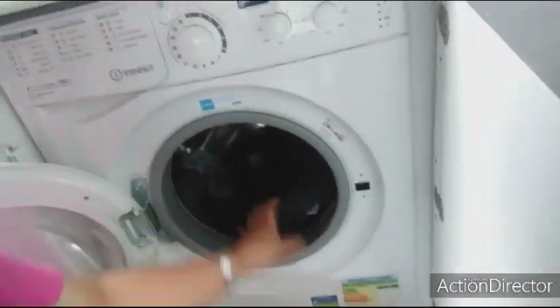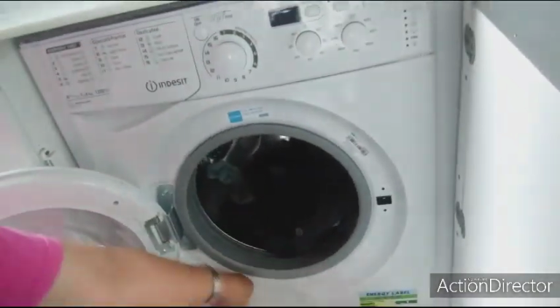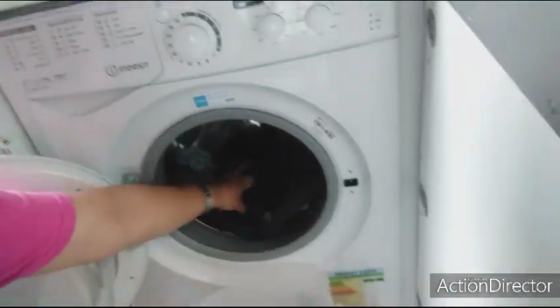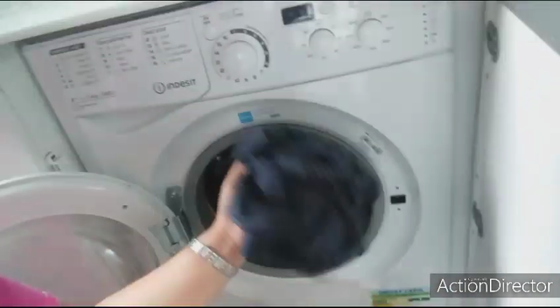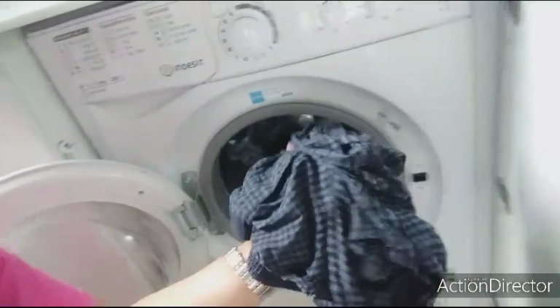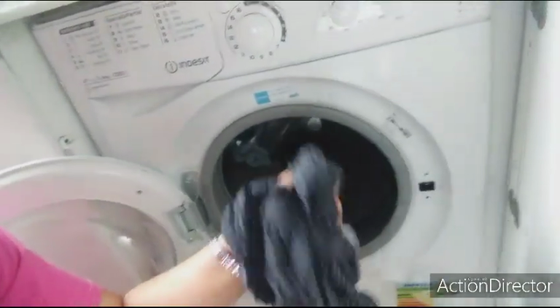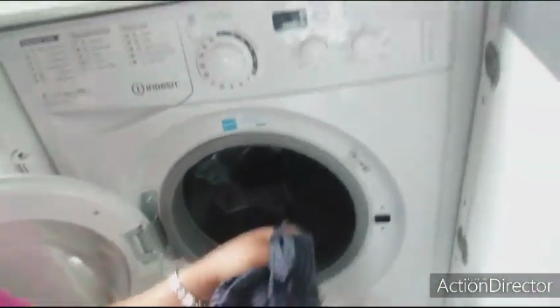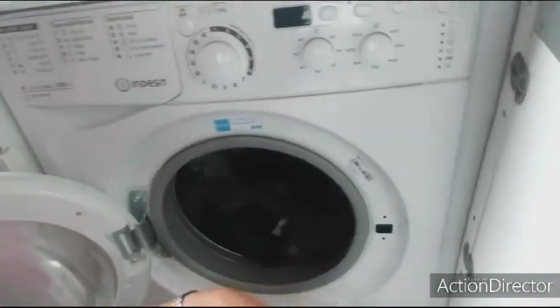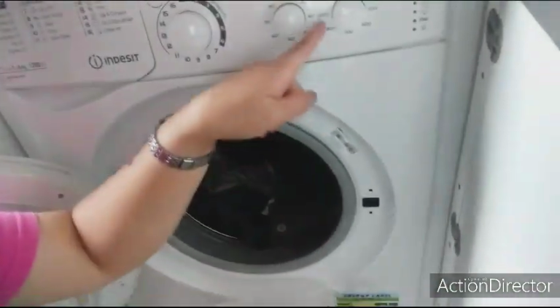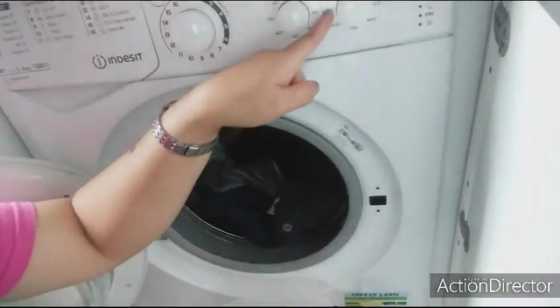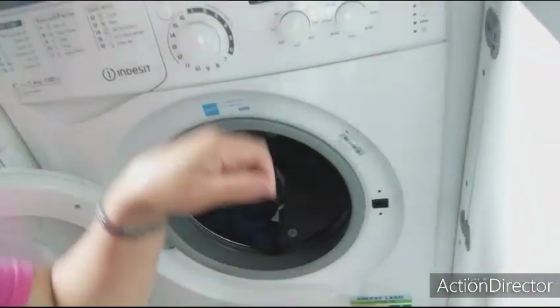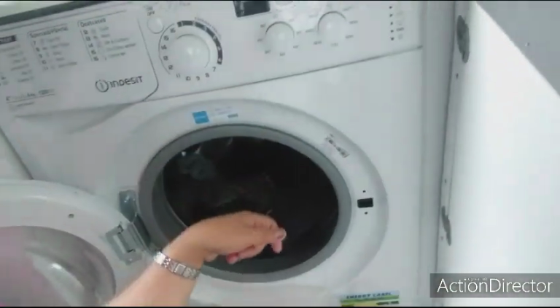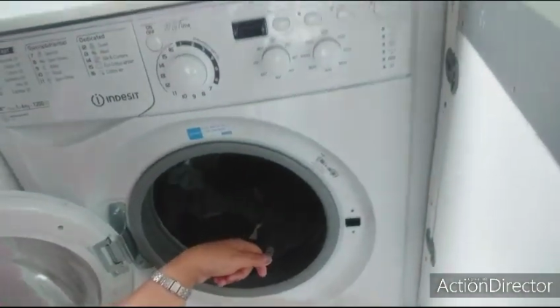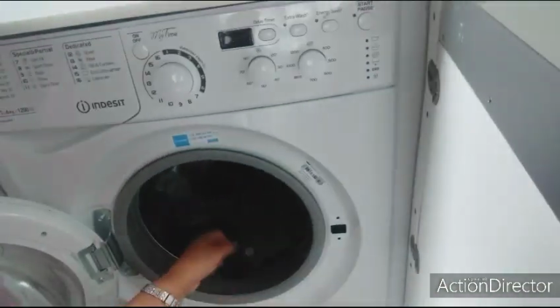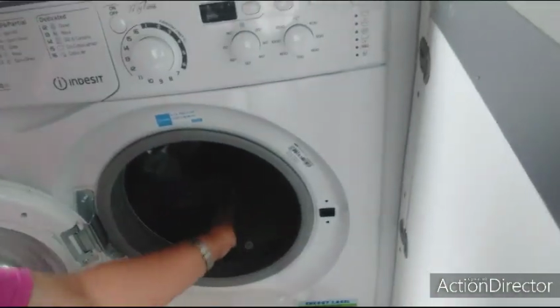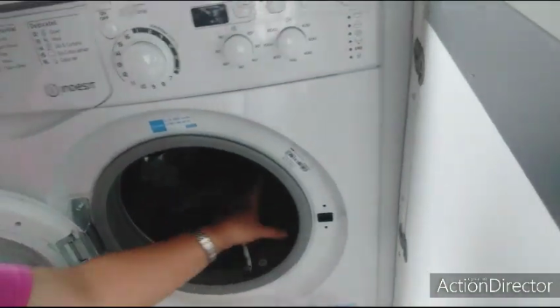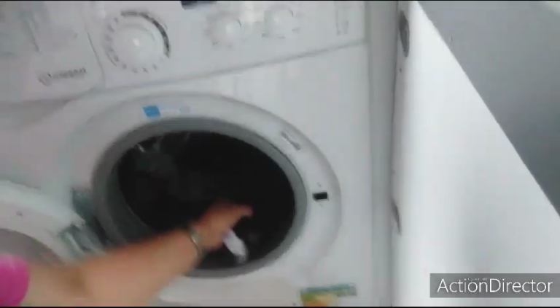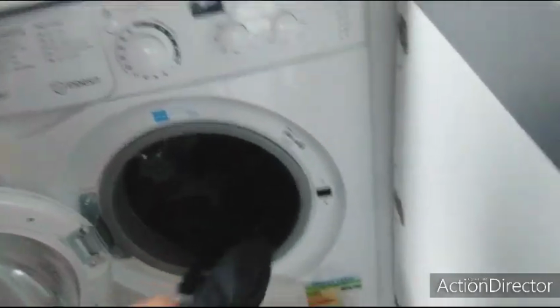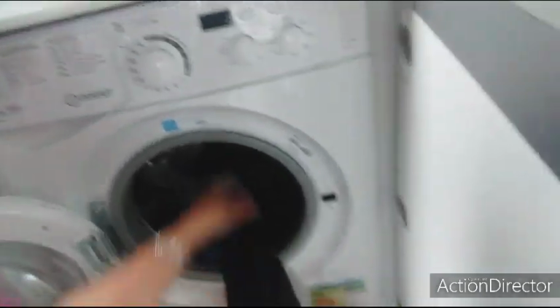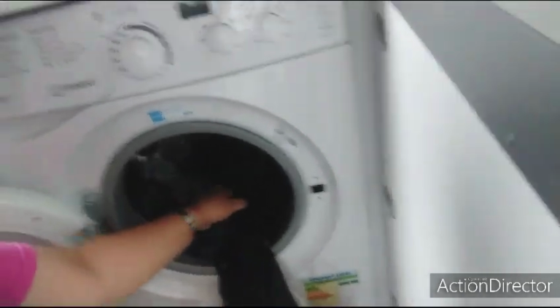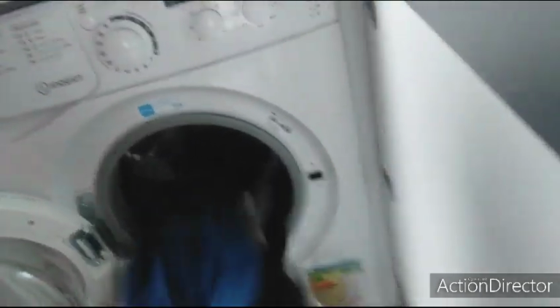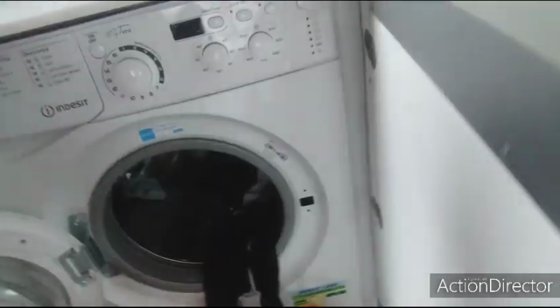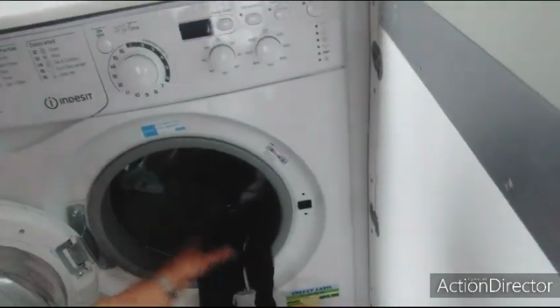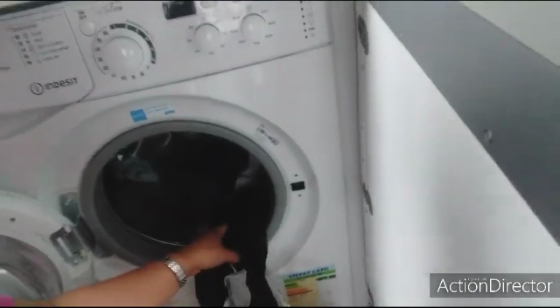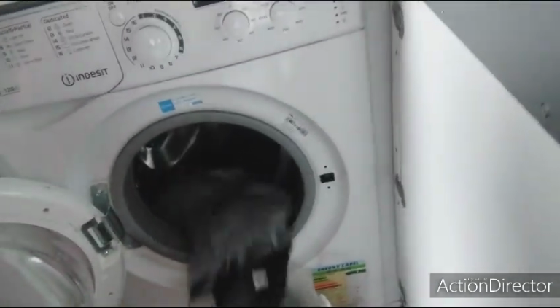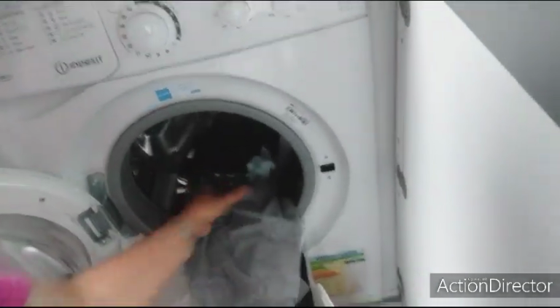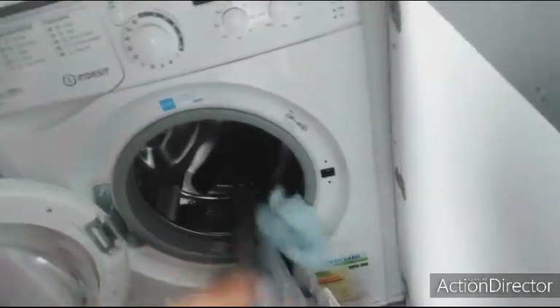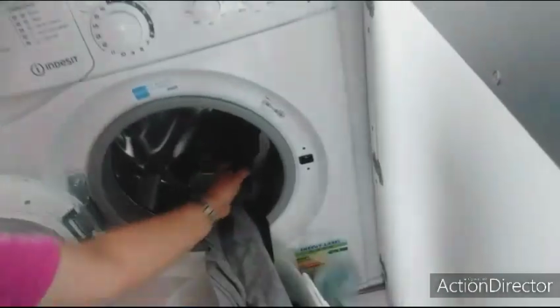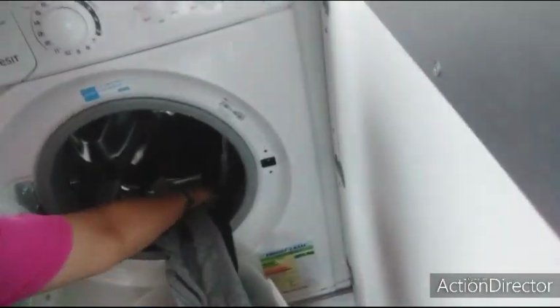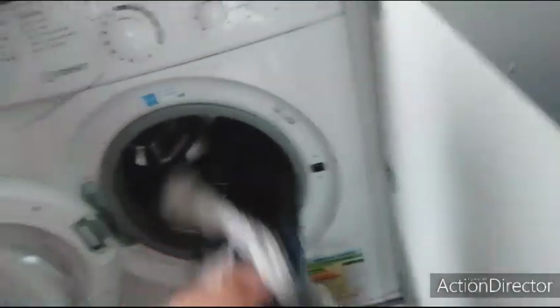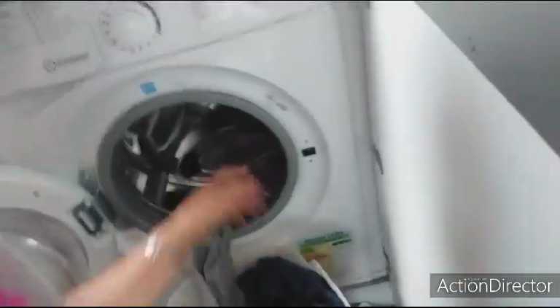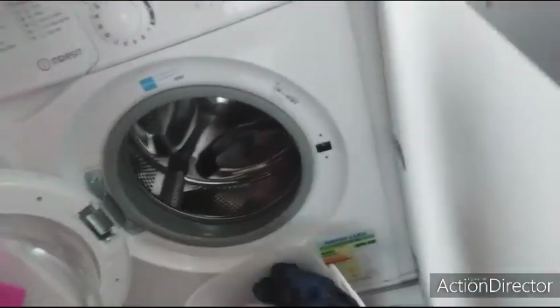Ayan, hindi masyadong pigang-piga kasi 1,000 speed lang ang aking ginamit. Ayan na sila, sobrang pigang-piga! Ayan, isasampay ko na.